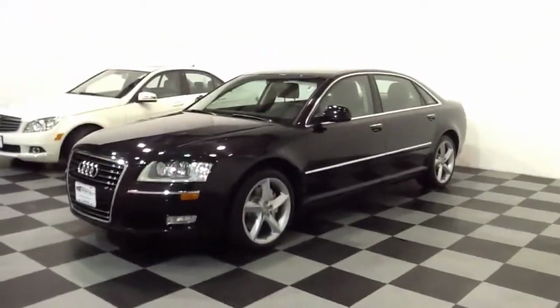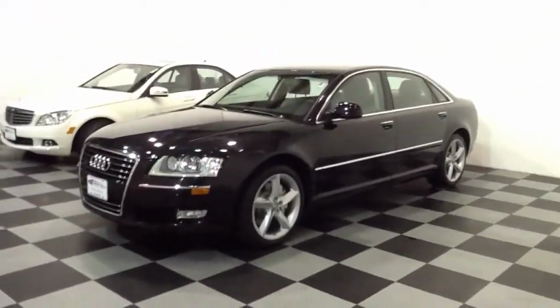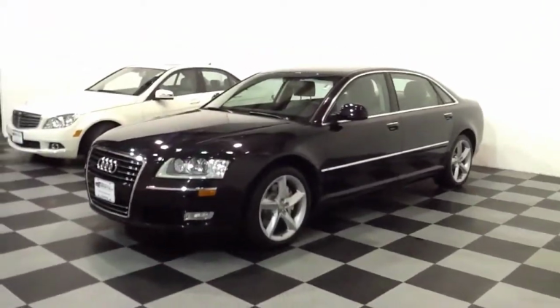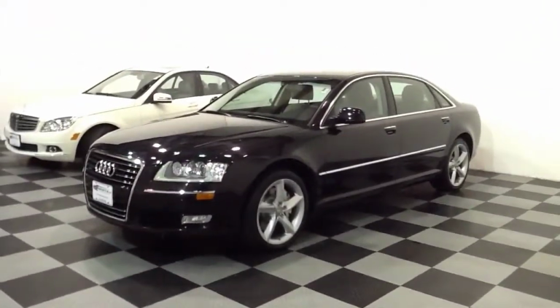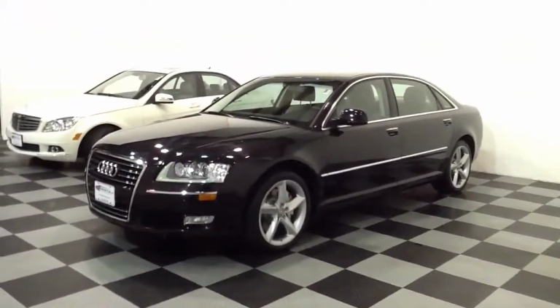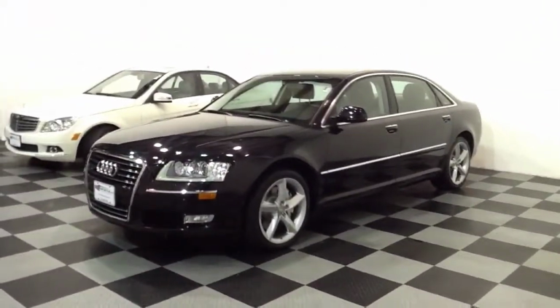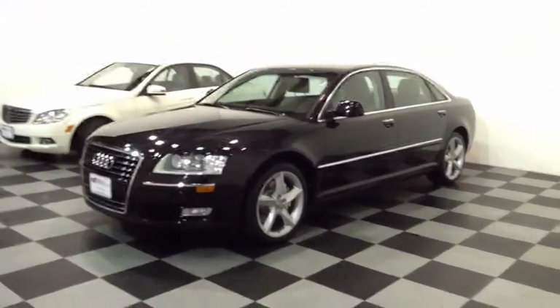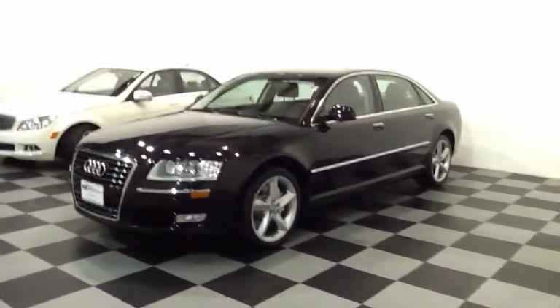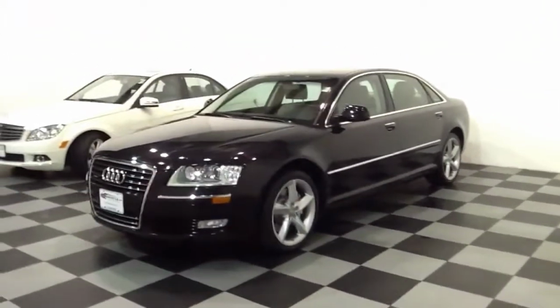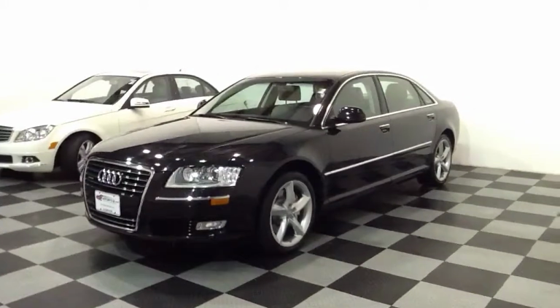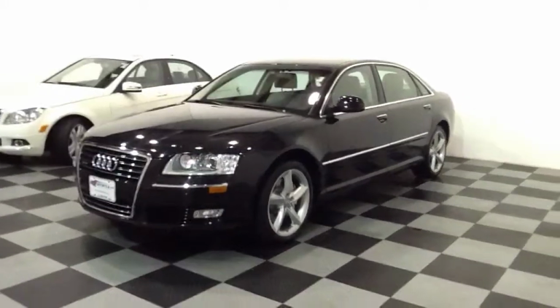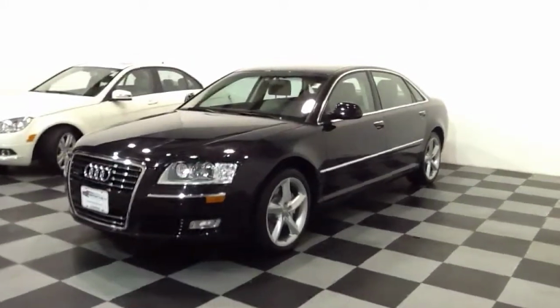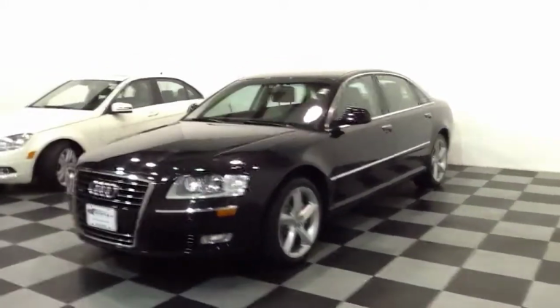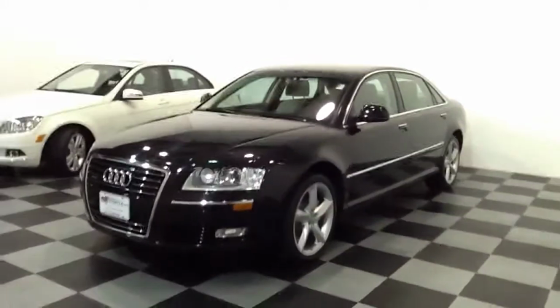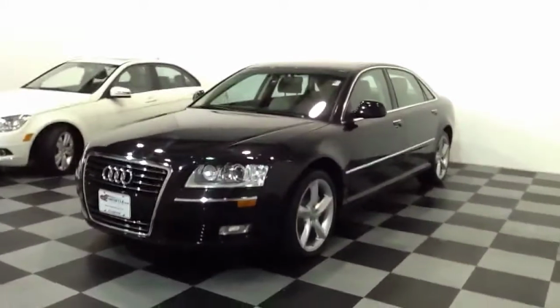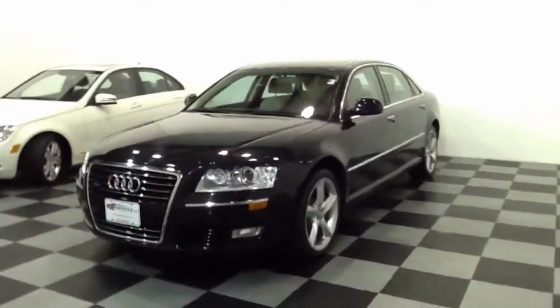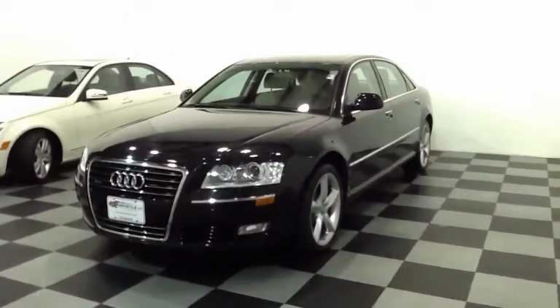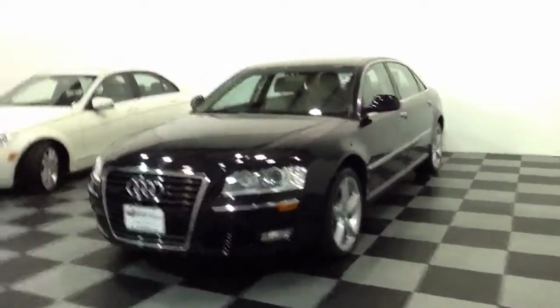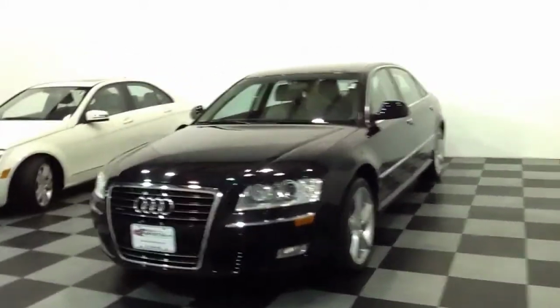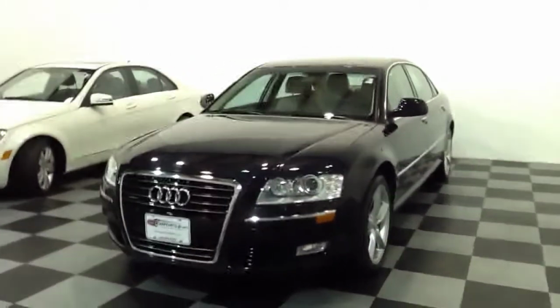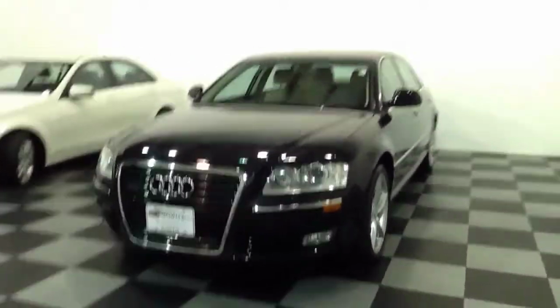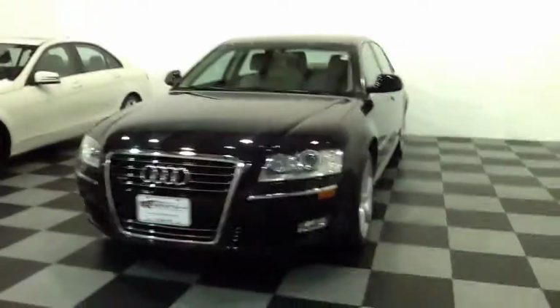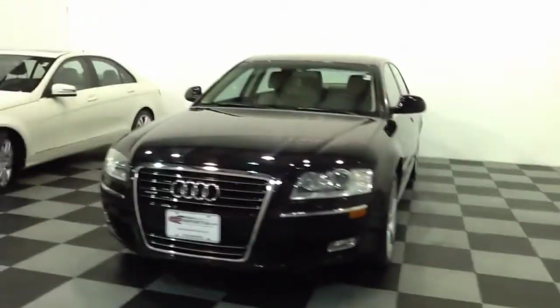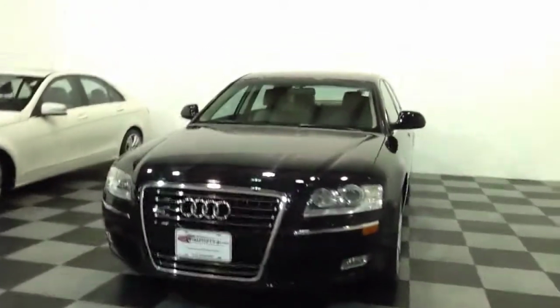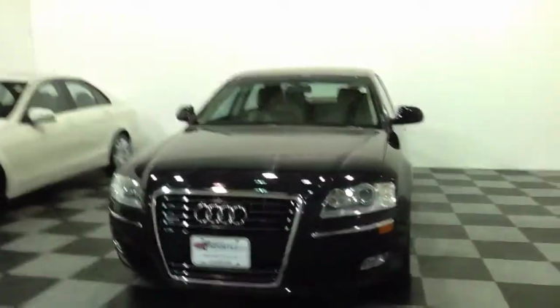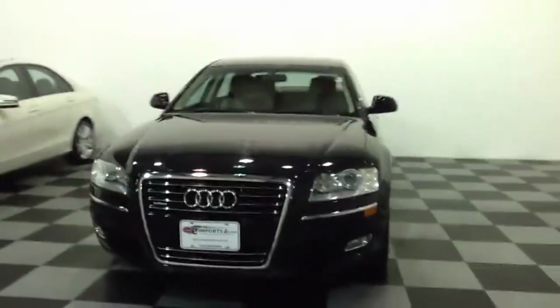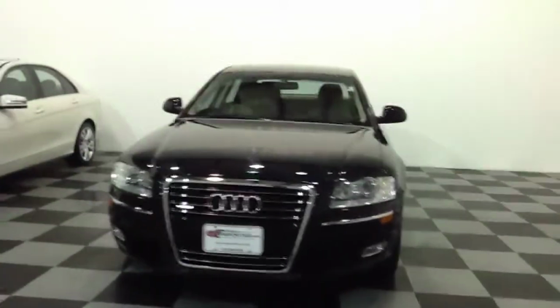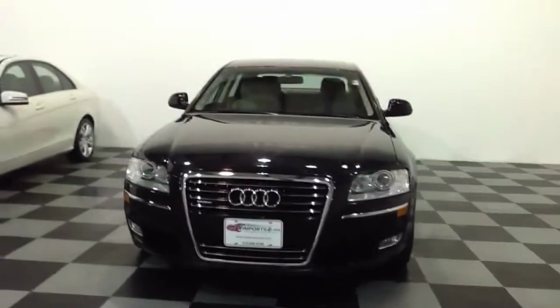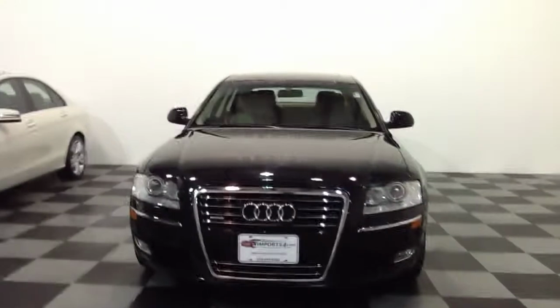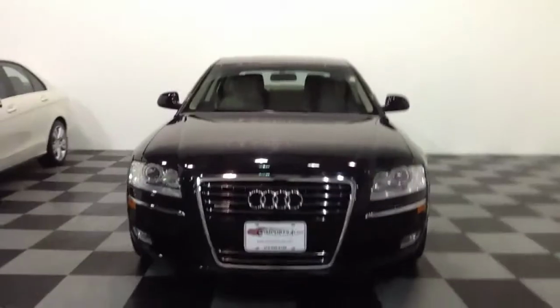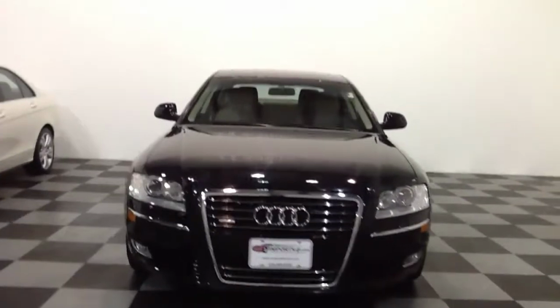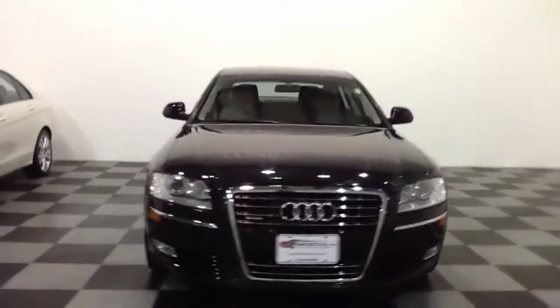It's a one-owner vehicle with 20,000 original miles, so super, super clean. Just came in today — you can see it's a nice, clean one.